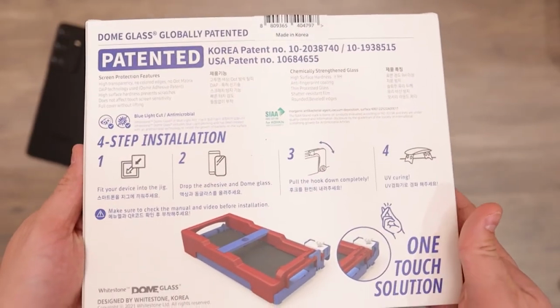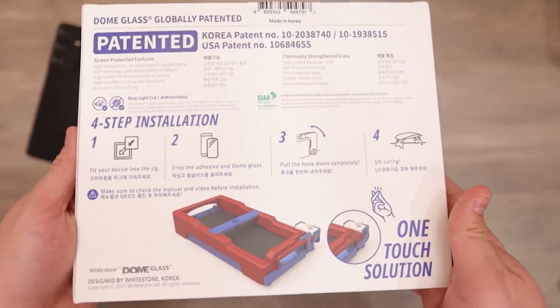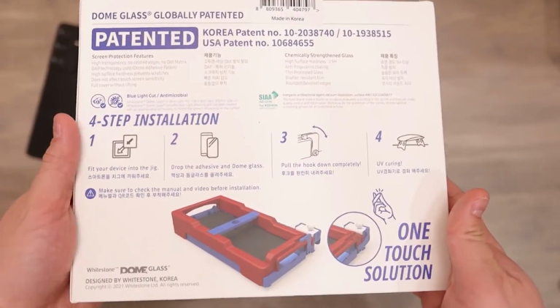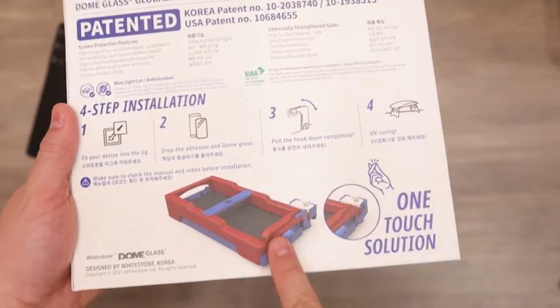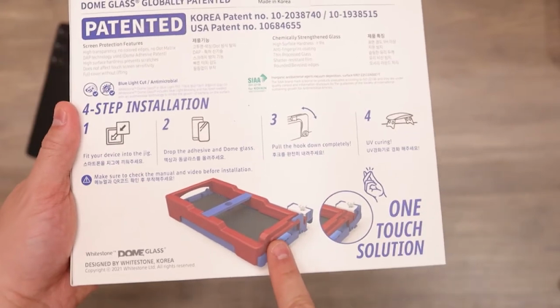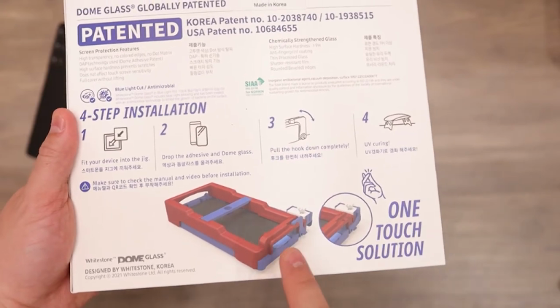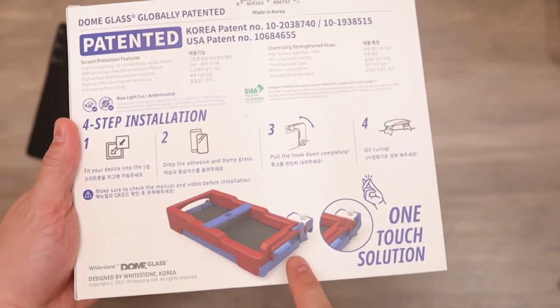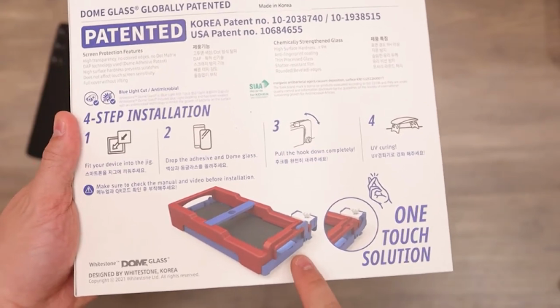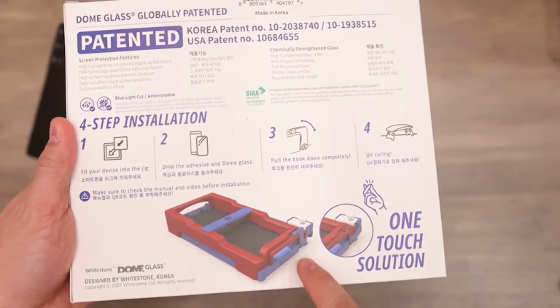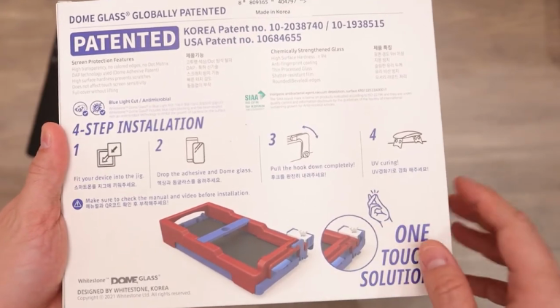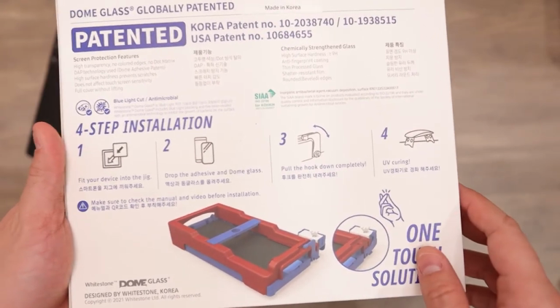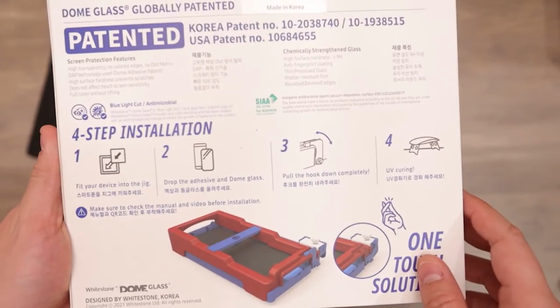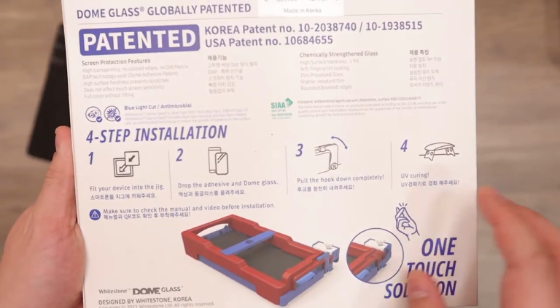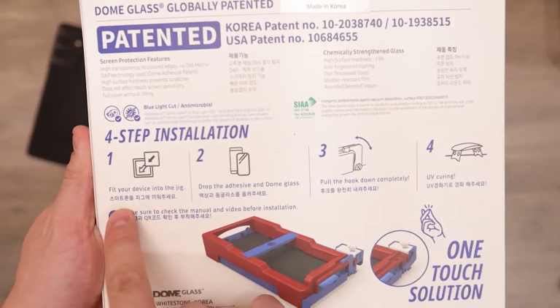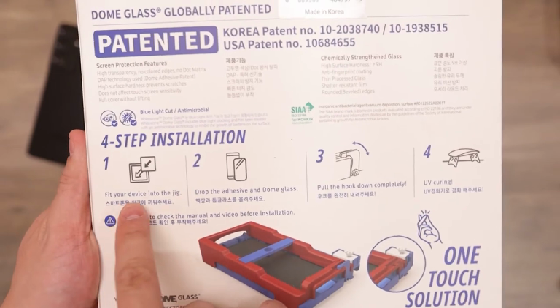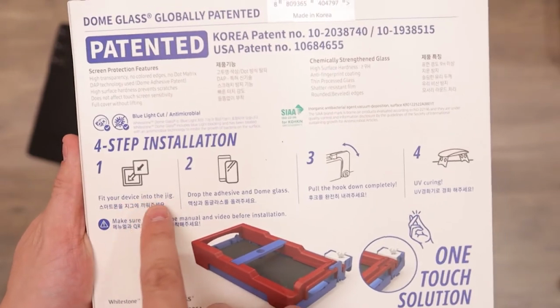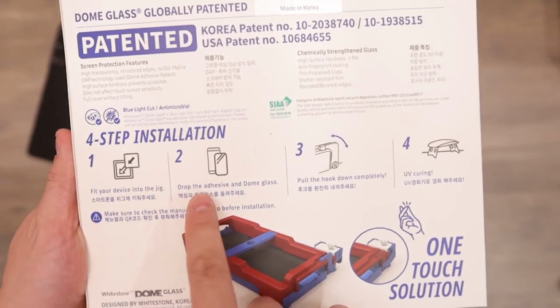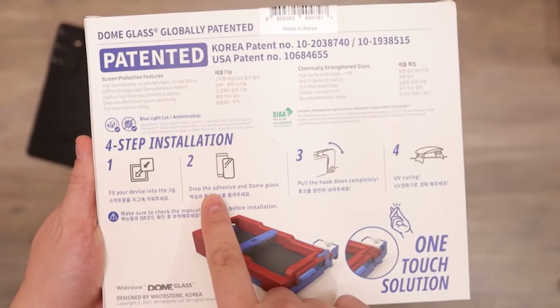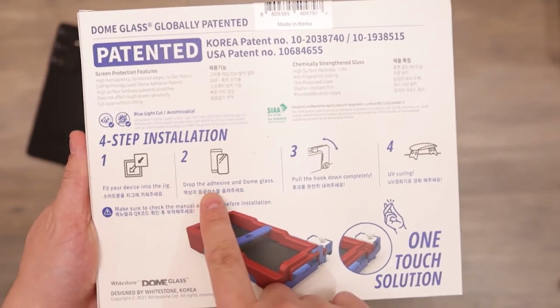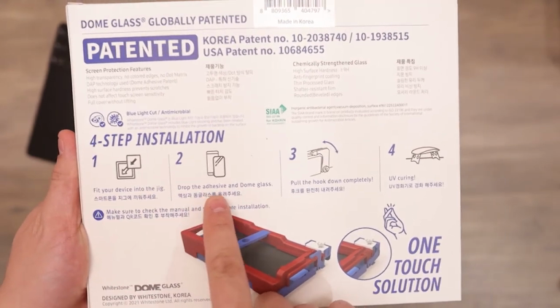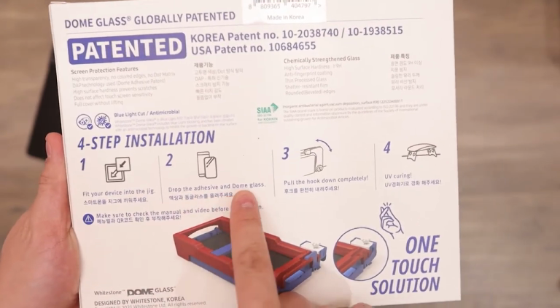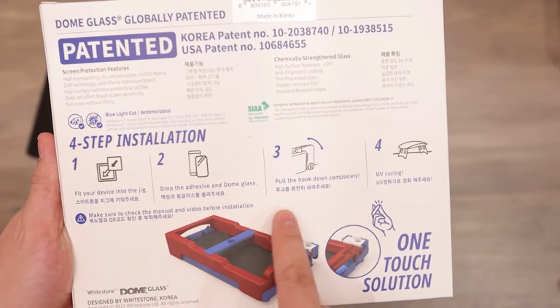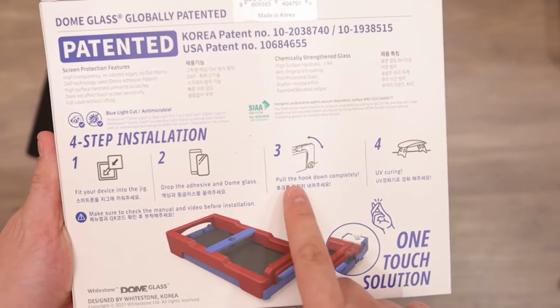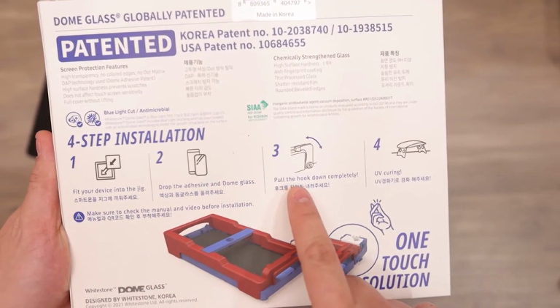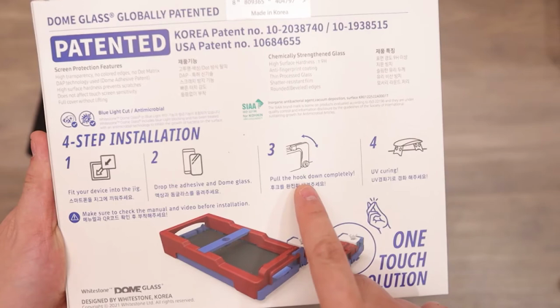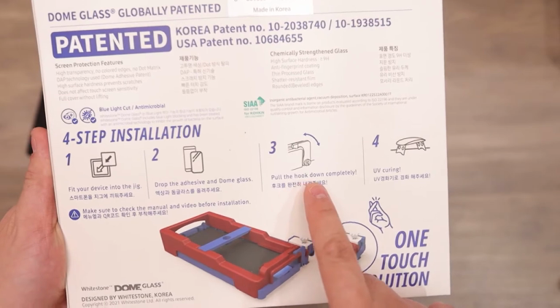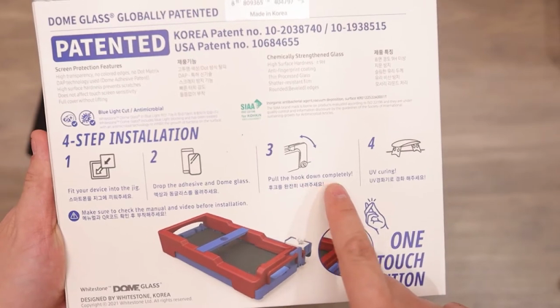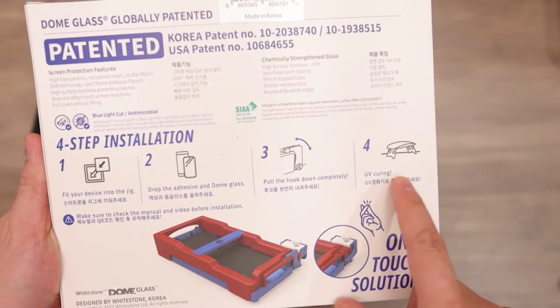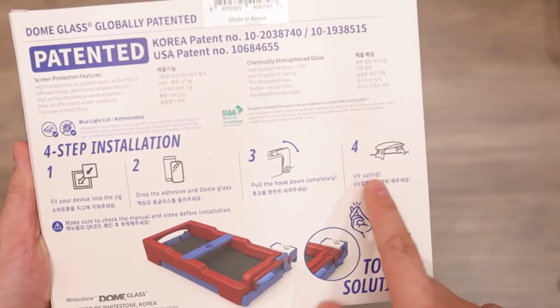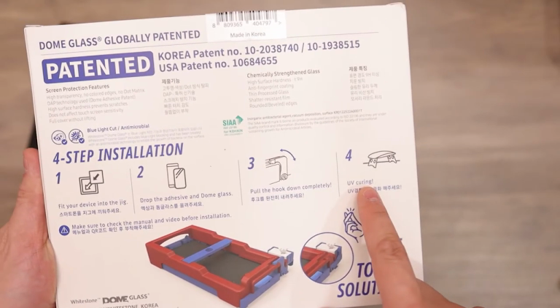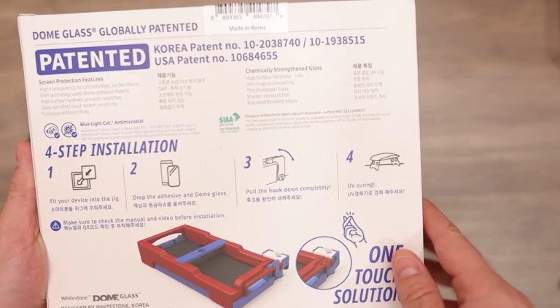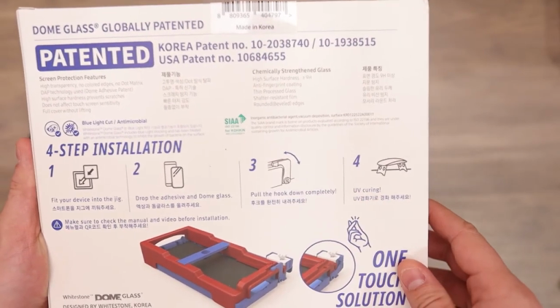Here's the back of the box. It comes with its own installation jig. Pretty much fit your device into the jig, drop the adhesive and dome glass, pull the hook down completely, and UV curing.